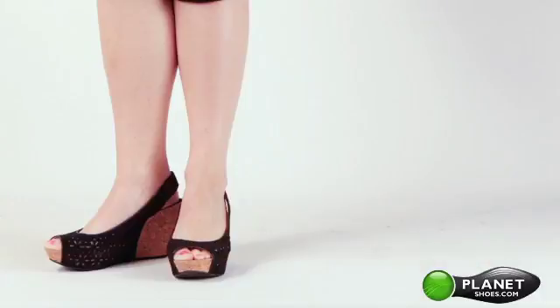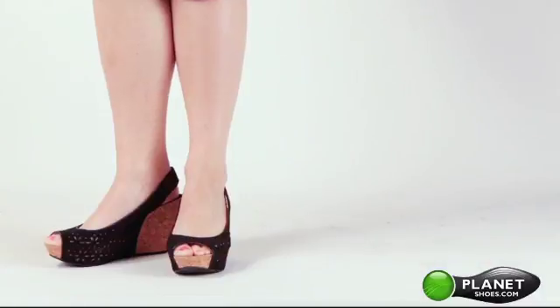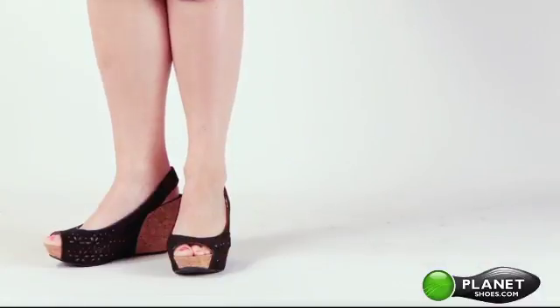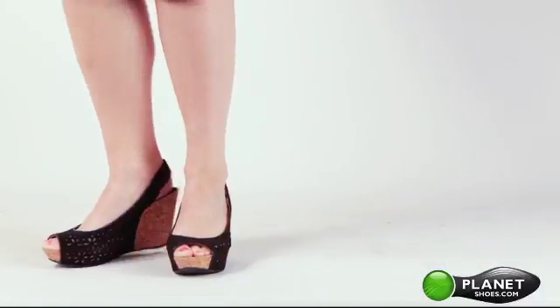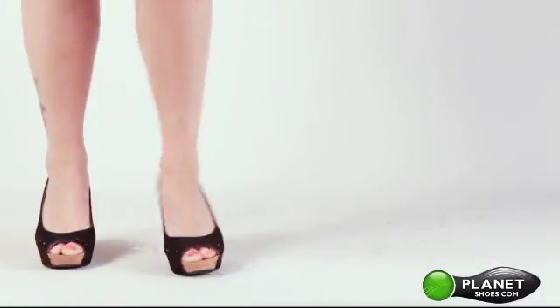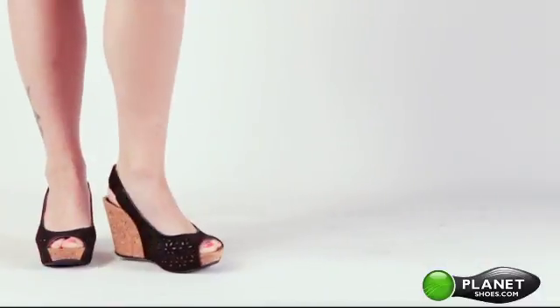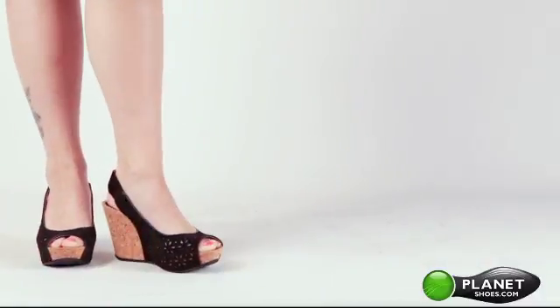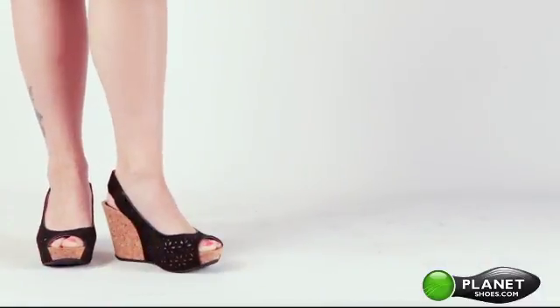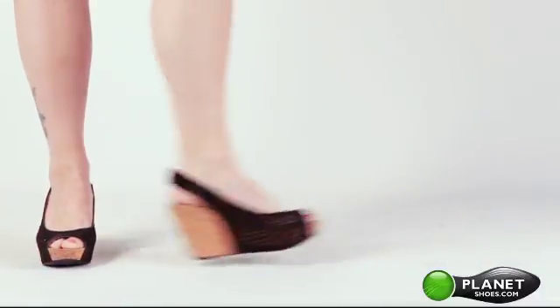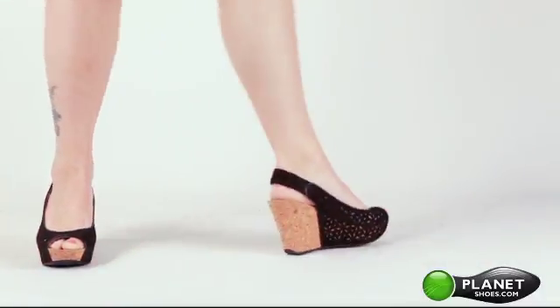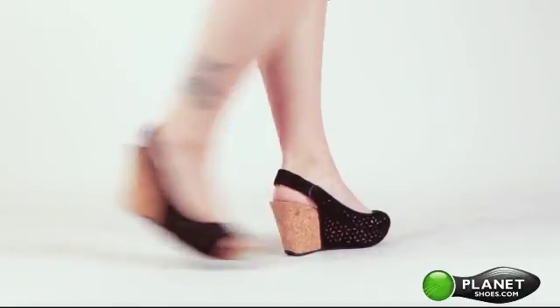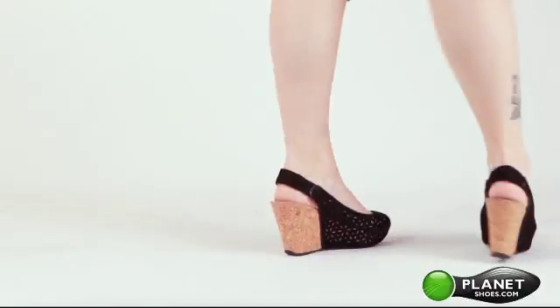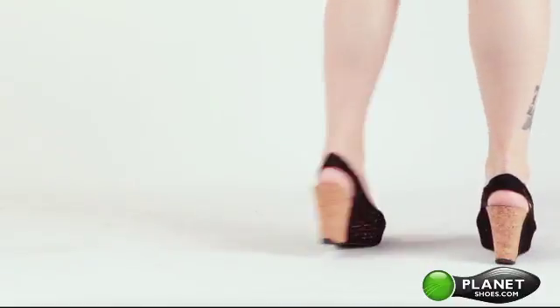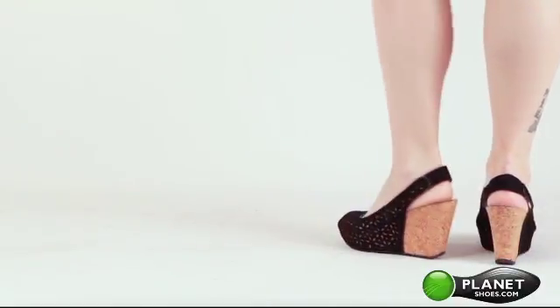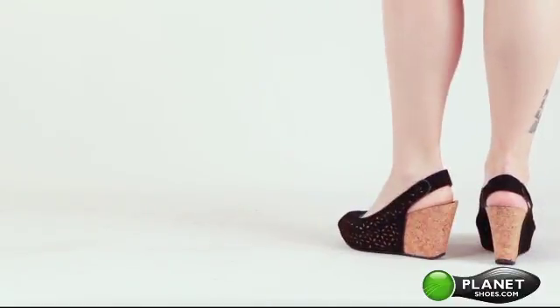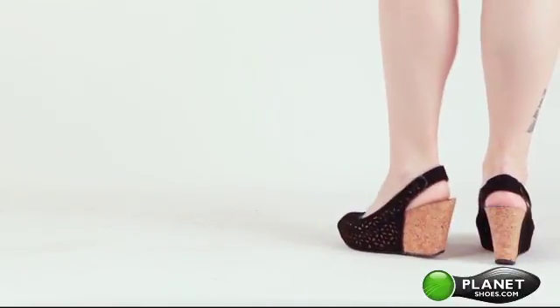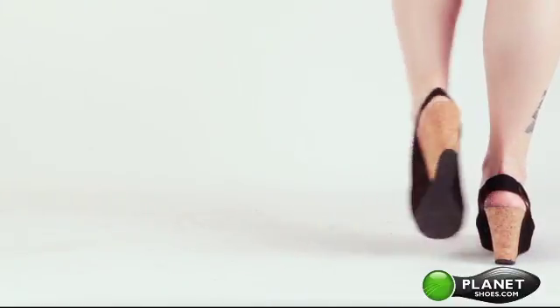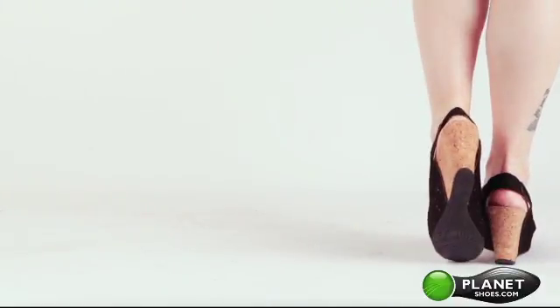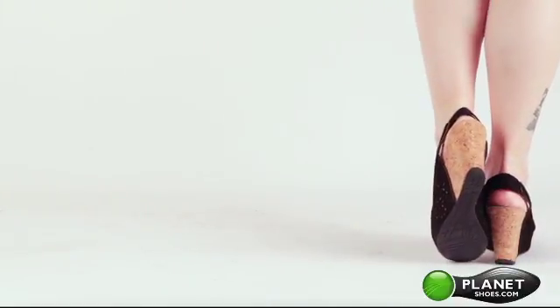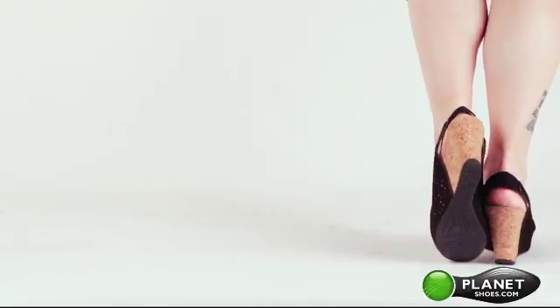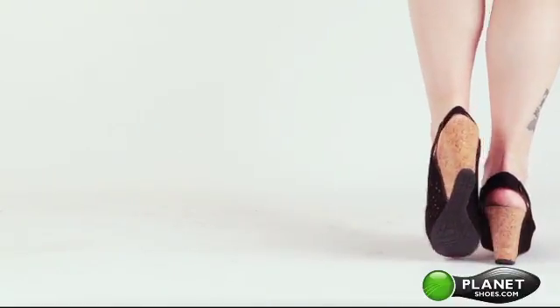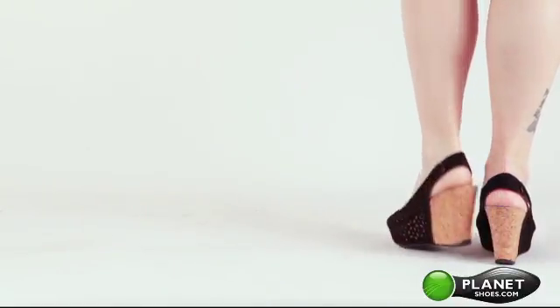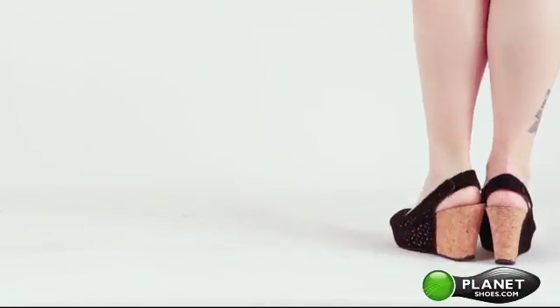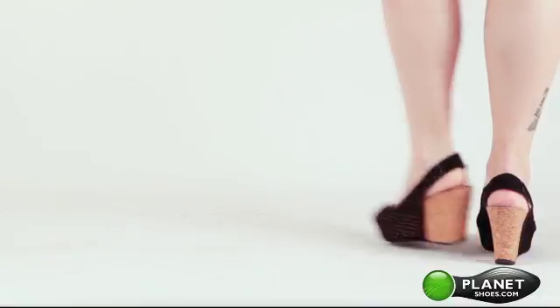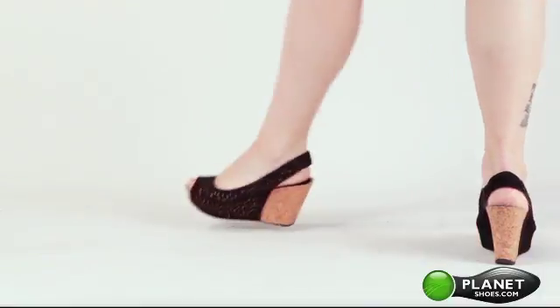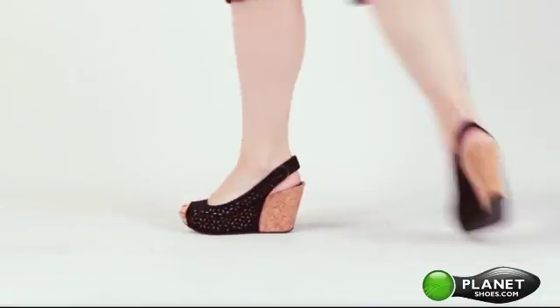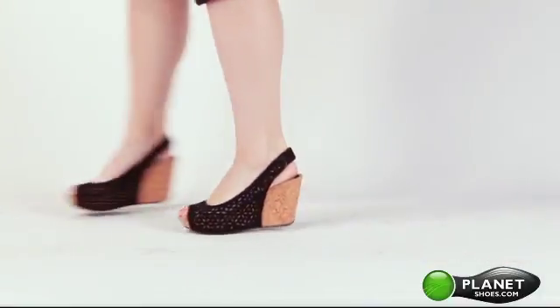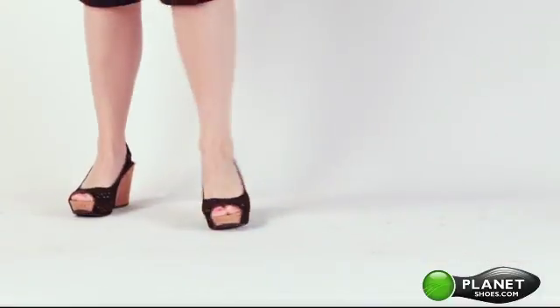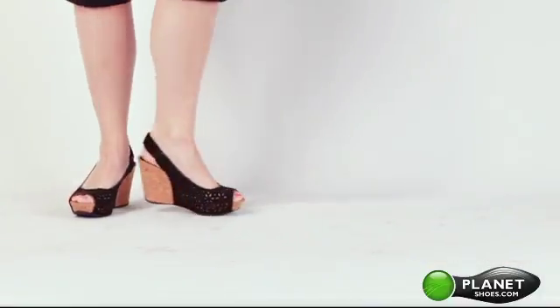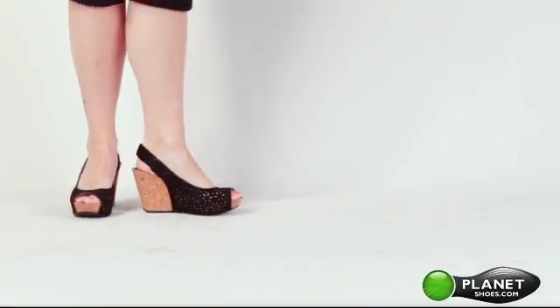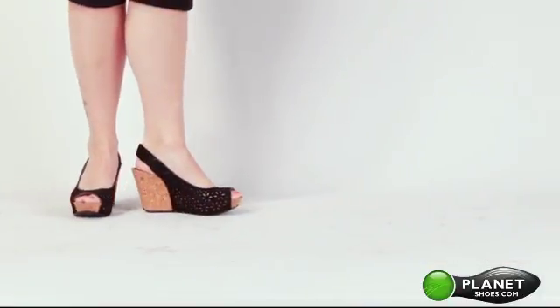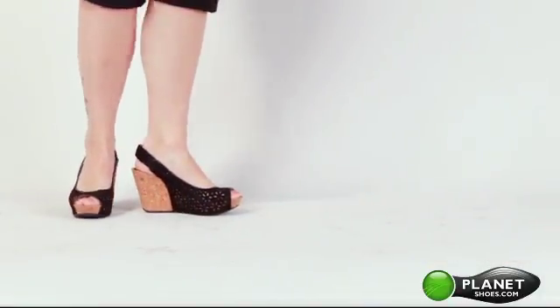The Kenneth Cole Reaction Soli Roller Women's Peep Toe Platform Wedge Sandal is a slingback dress sandal made of a suede upper with sophisticated floral cutout details and a cork wedge heel.